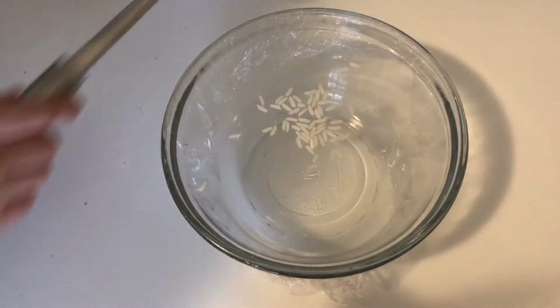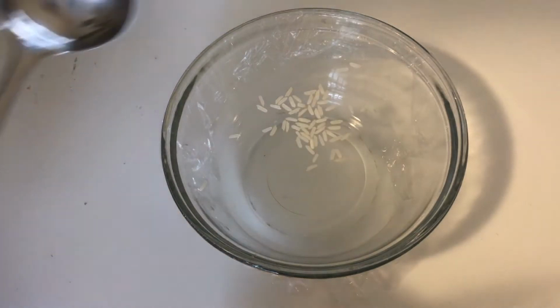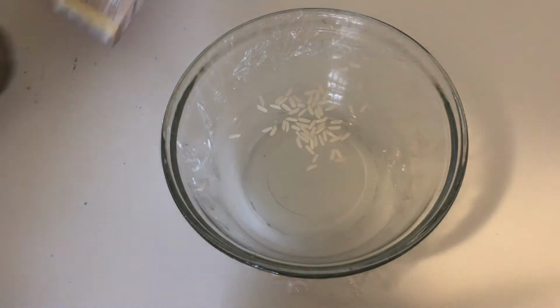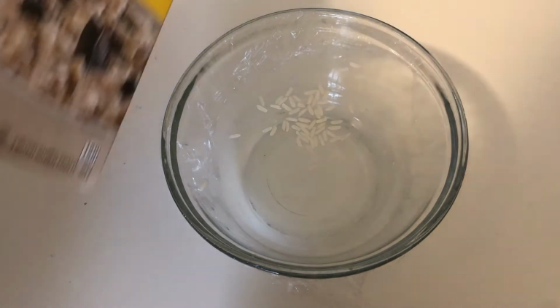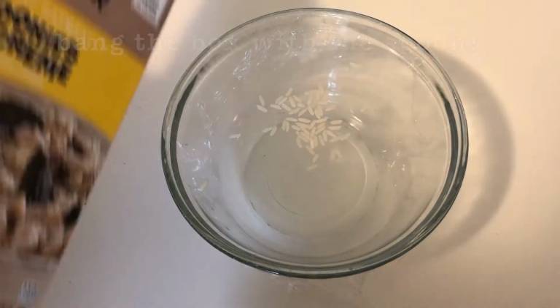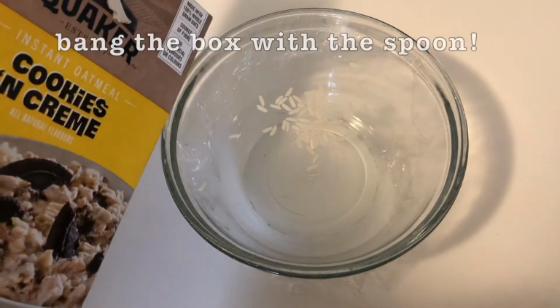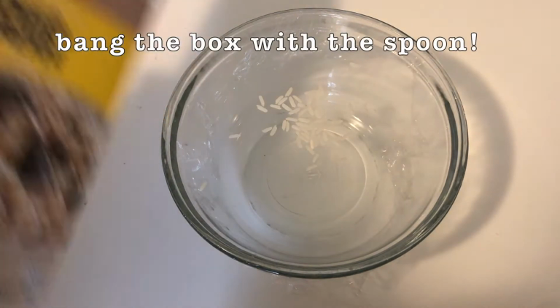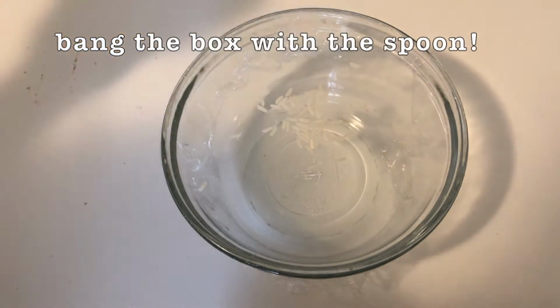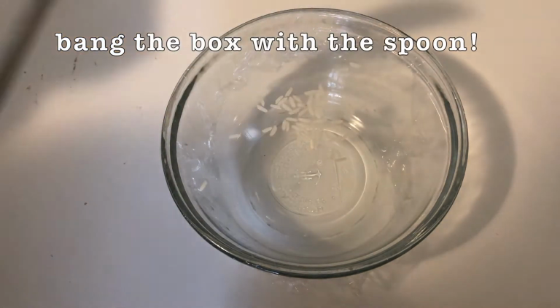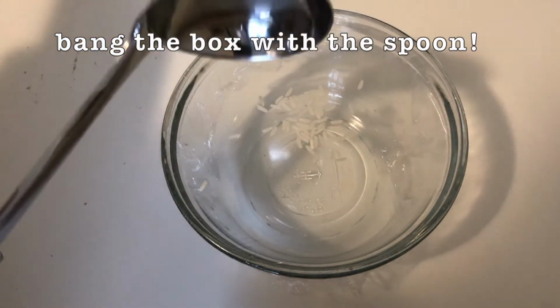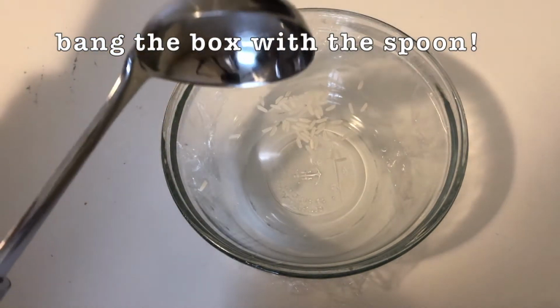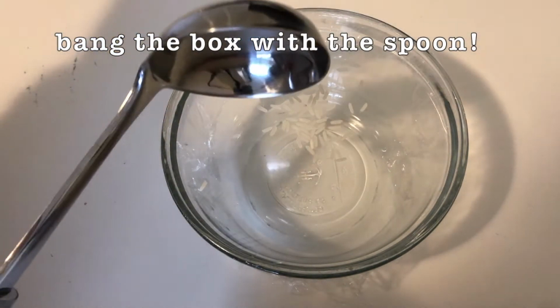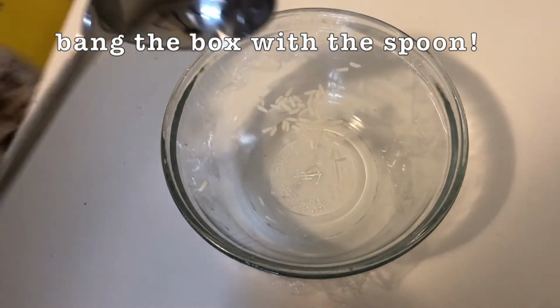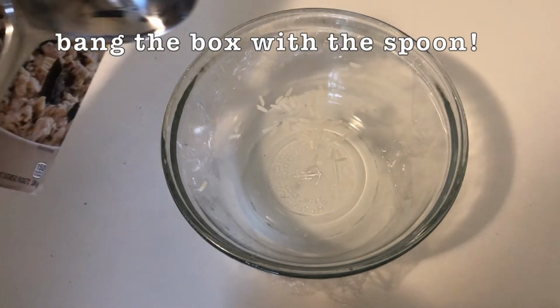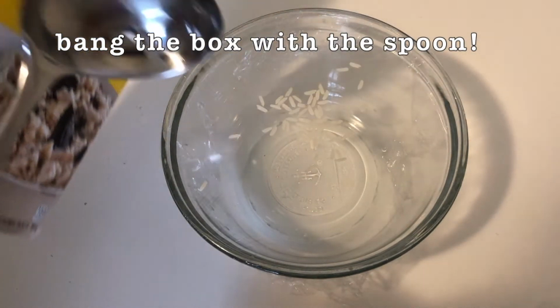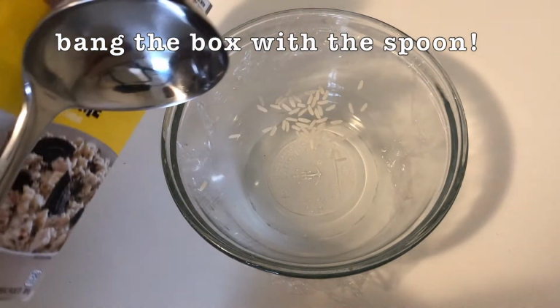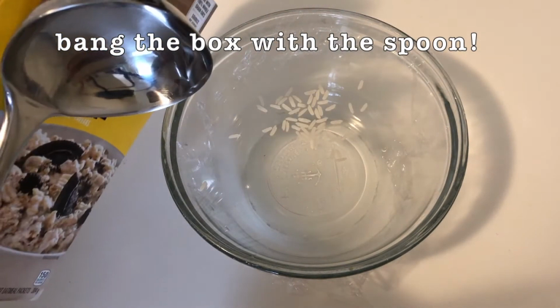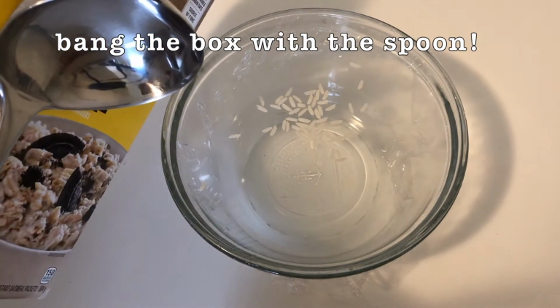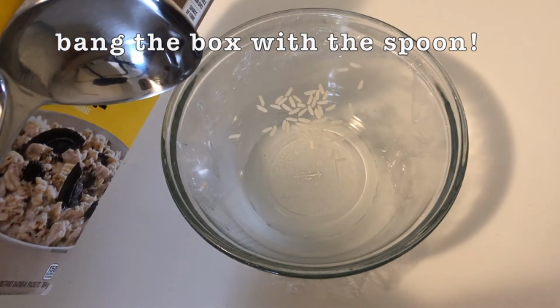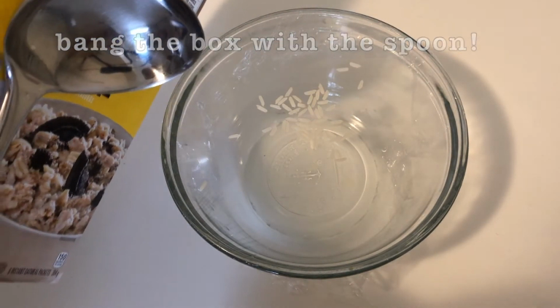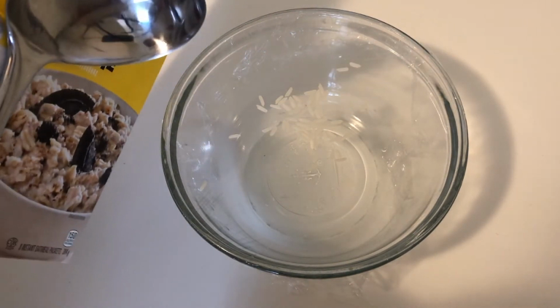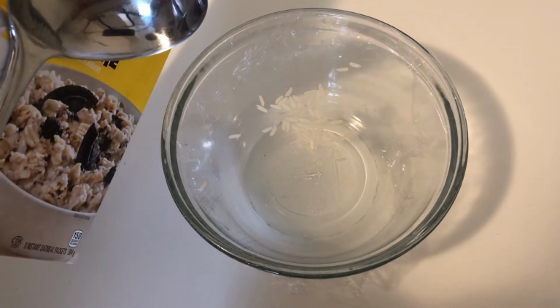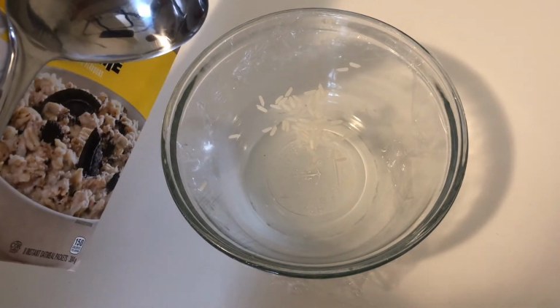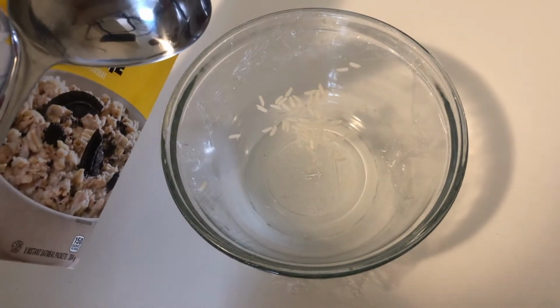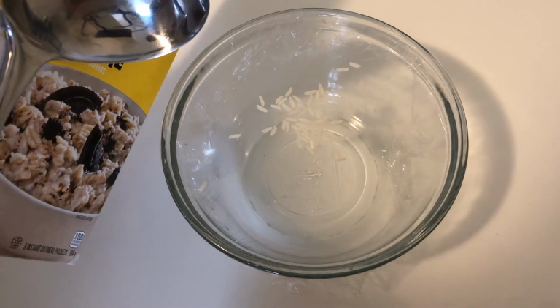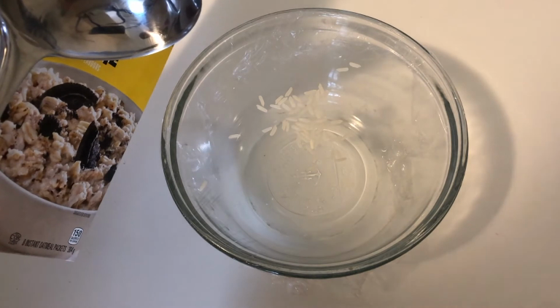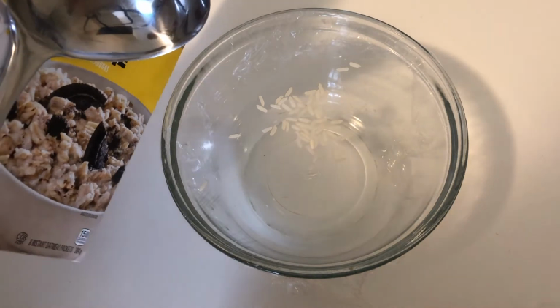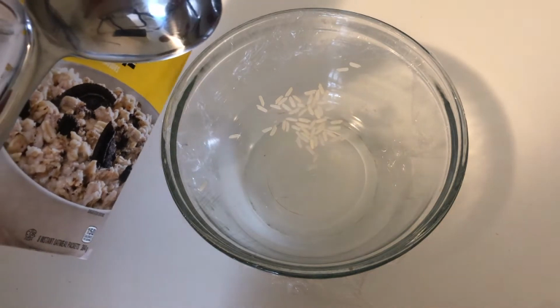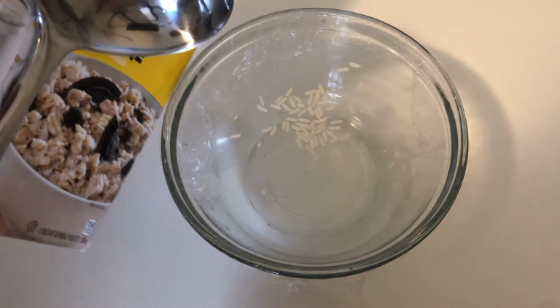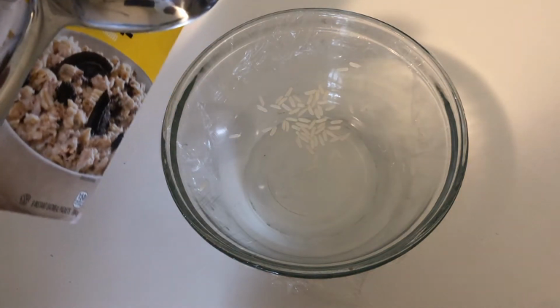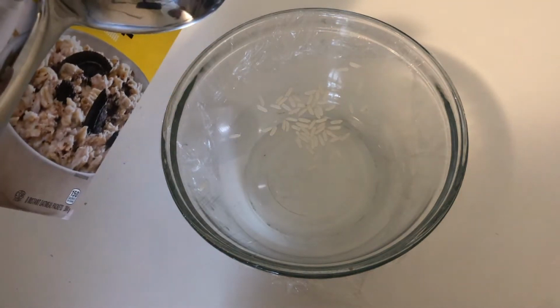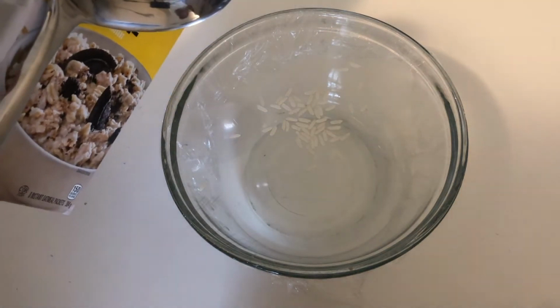Now we're going to take our box and our spoon, and we're going to hit our box as hard as we can, and watch what happens to the rice.